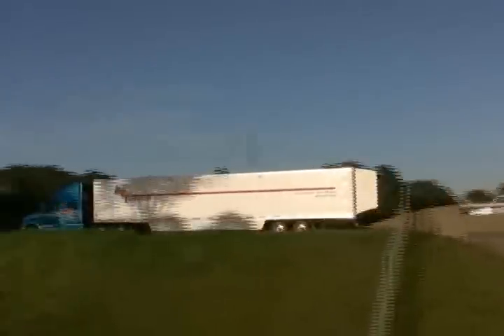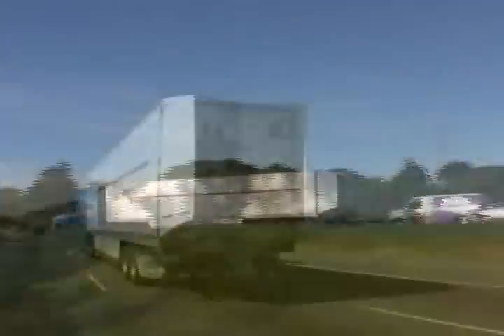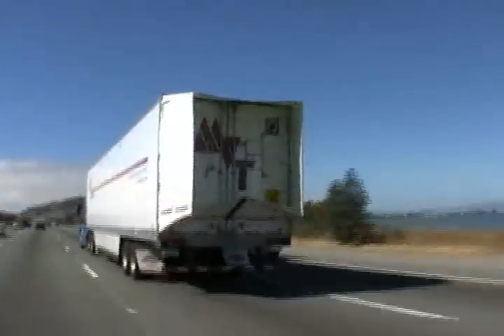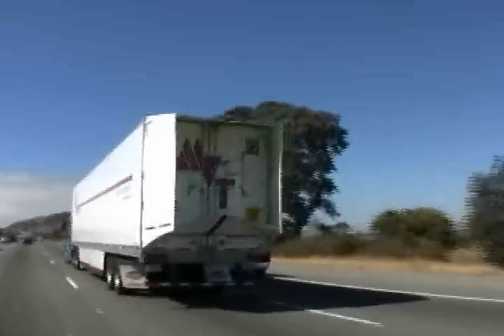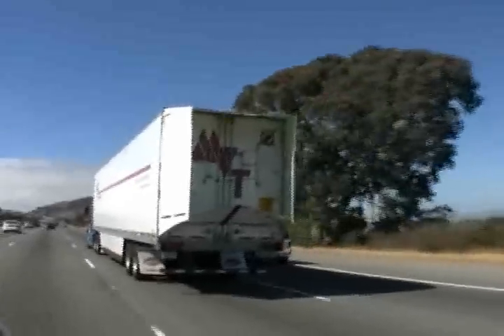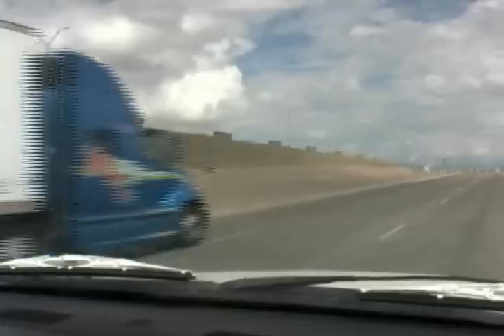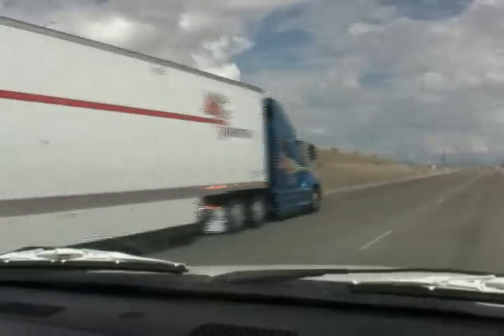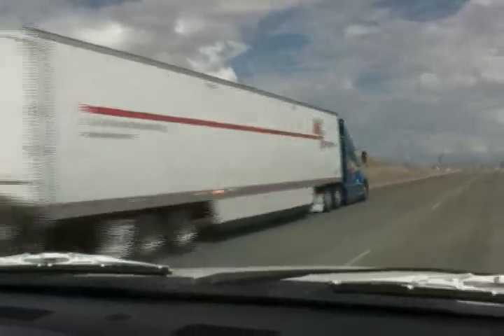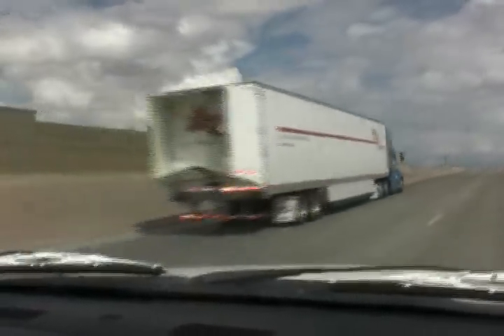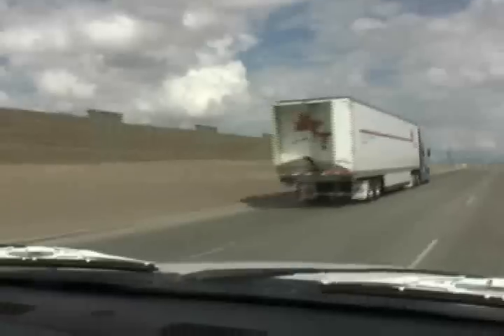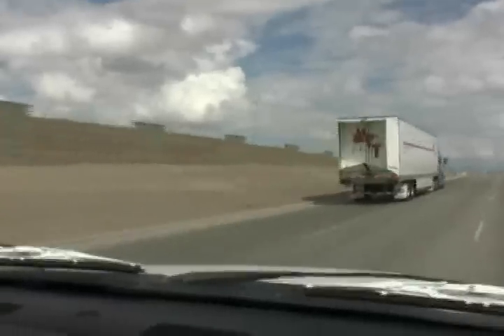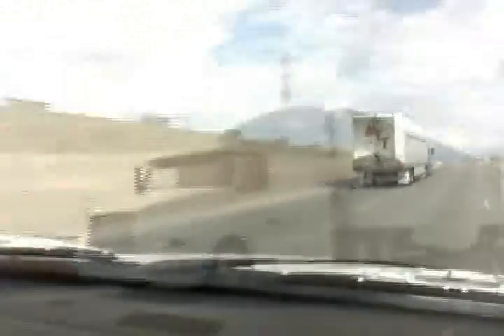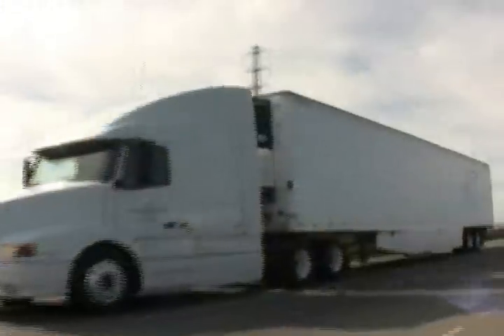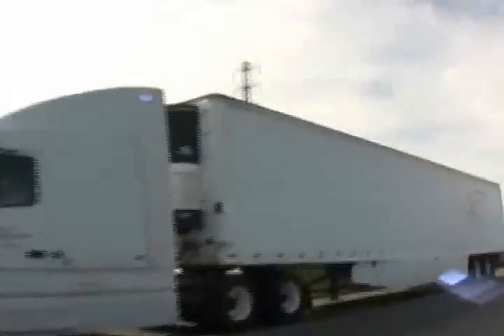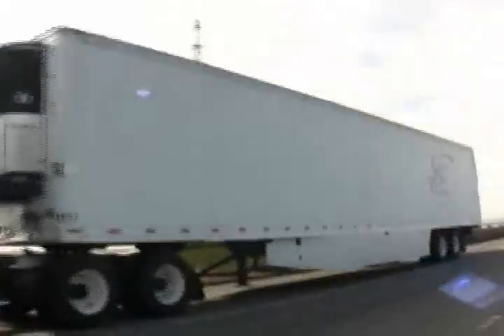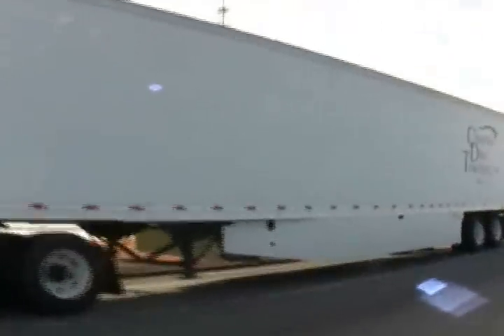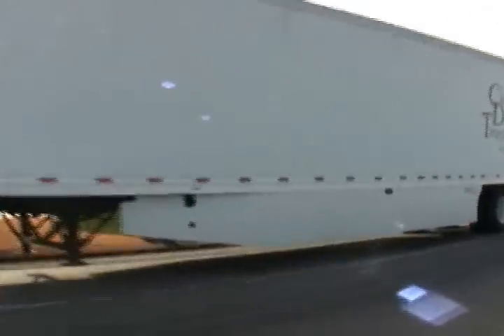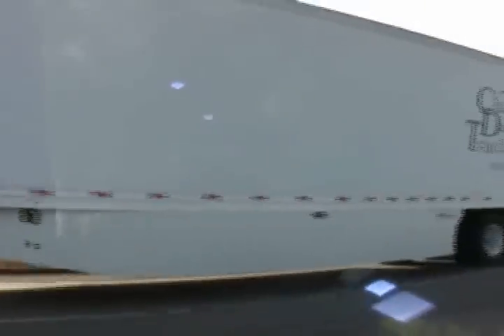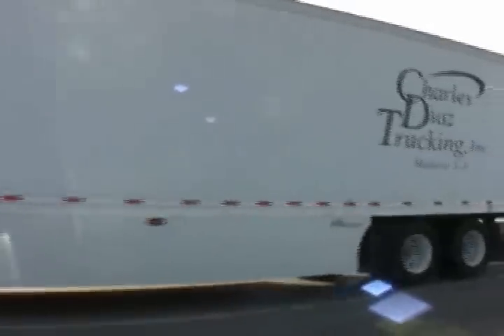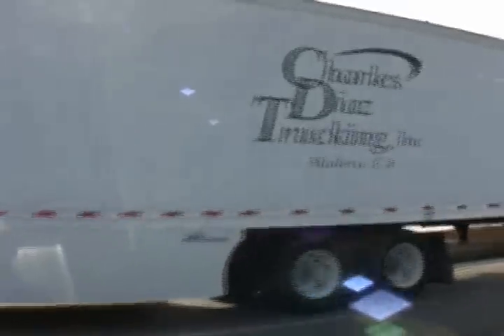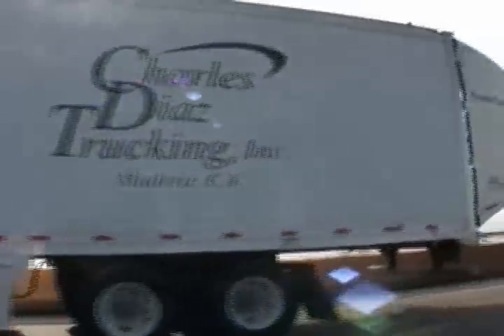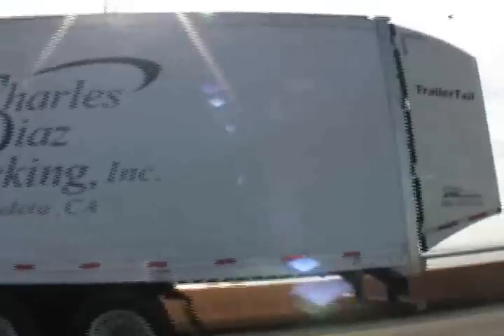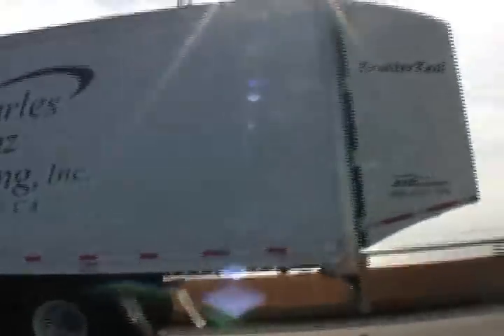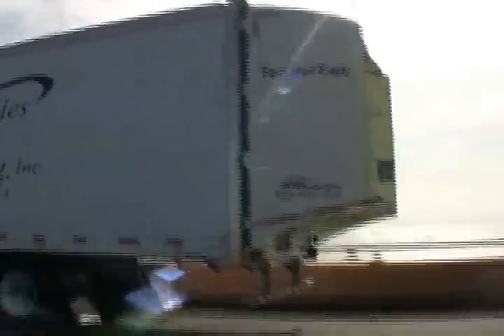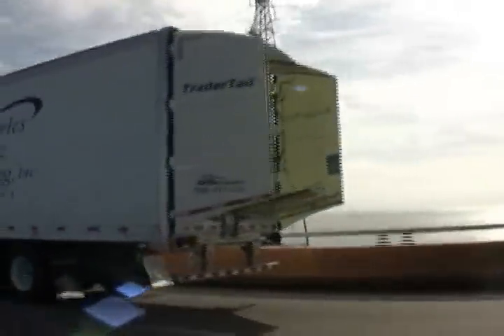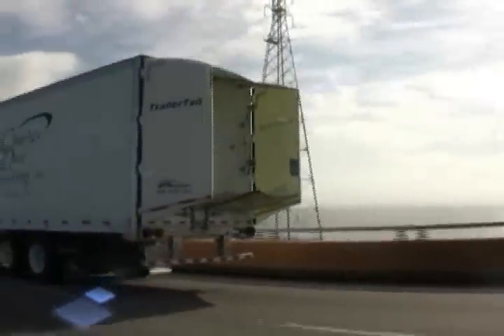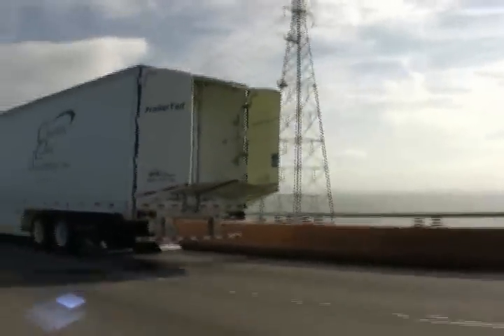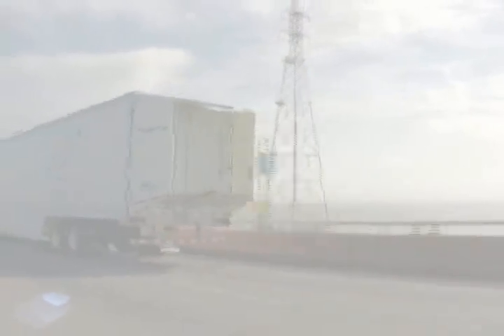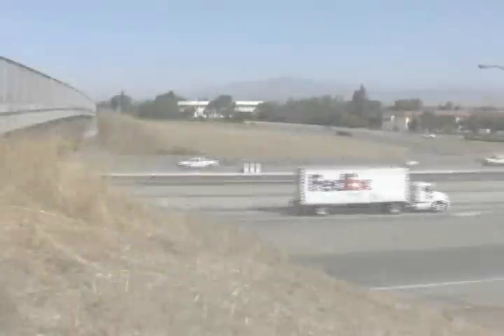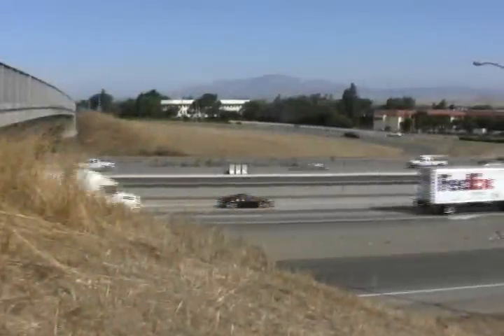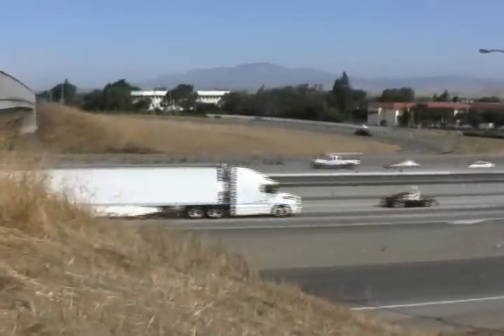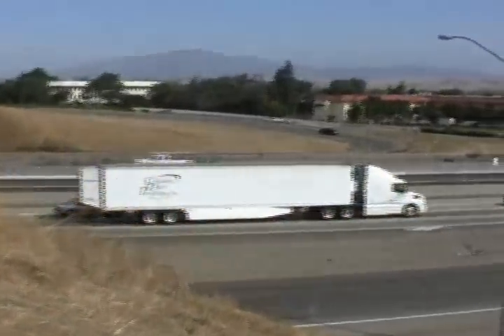The Trailer Tail has been third-party tested to provide fuel savings of over 6.5%. Used in combination with other aerodynamic trailer enhancements, such as skirts, Trailer Tails enable tractor trailers to achieve unprecedented fuel savings of 12%.